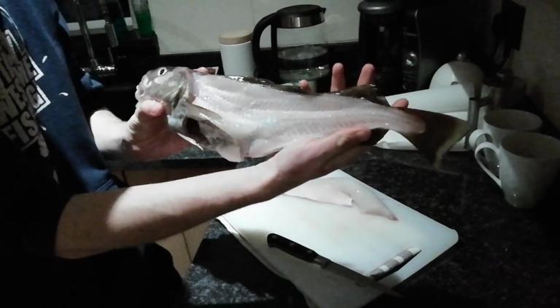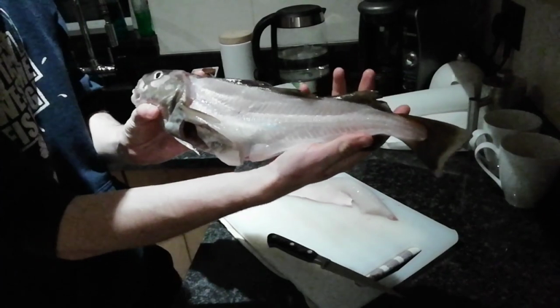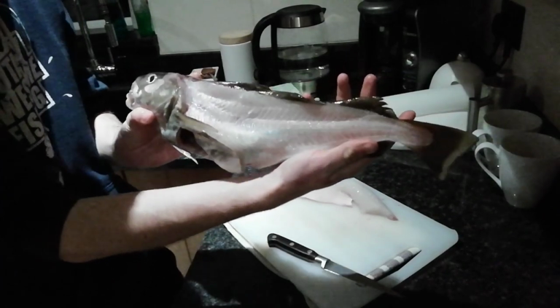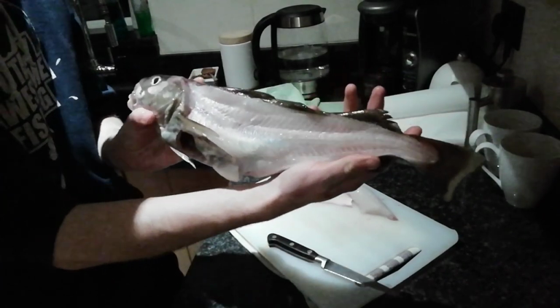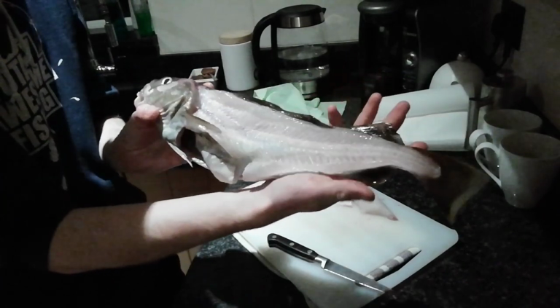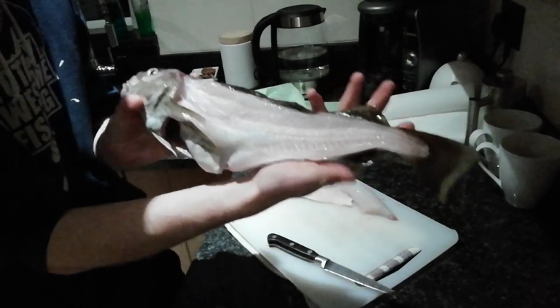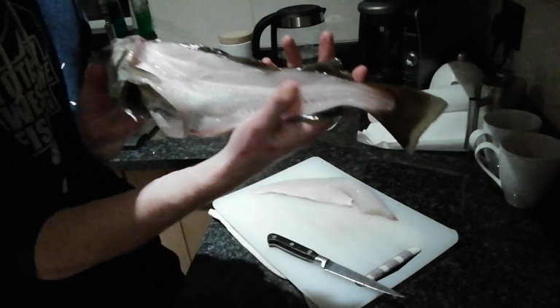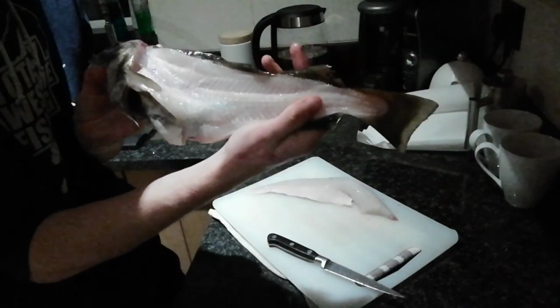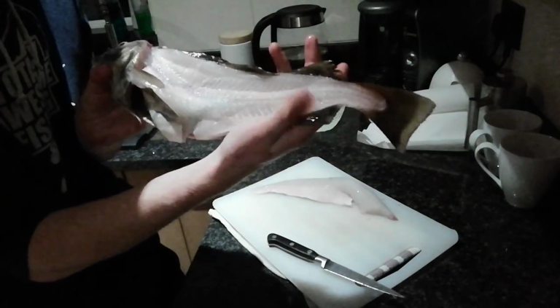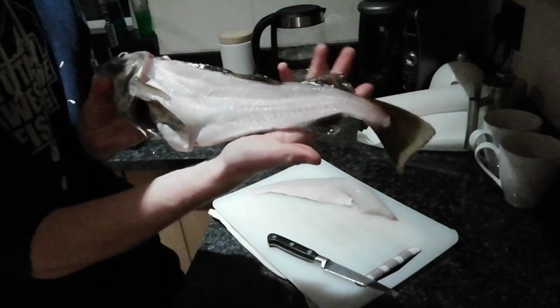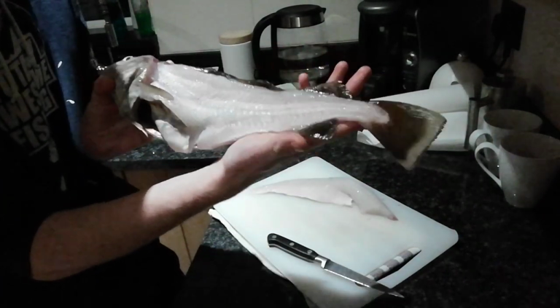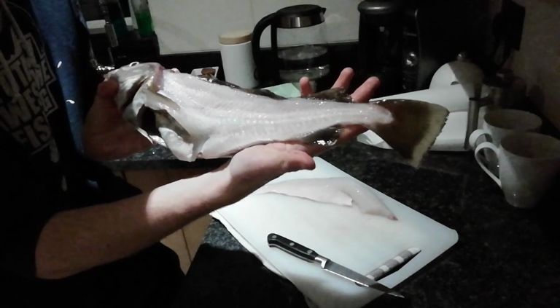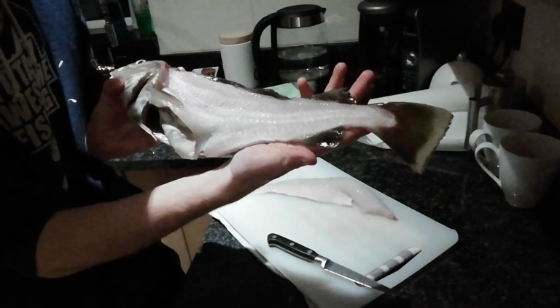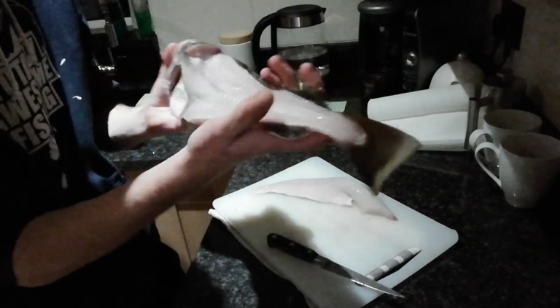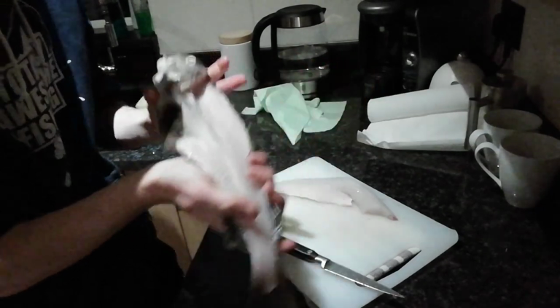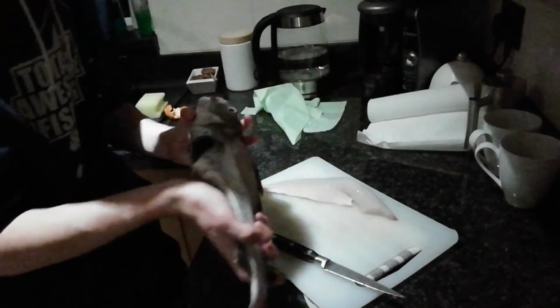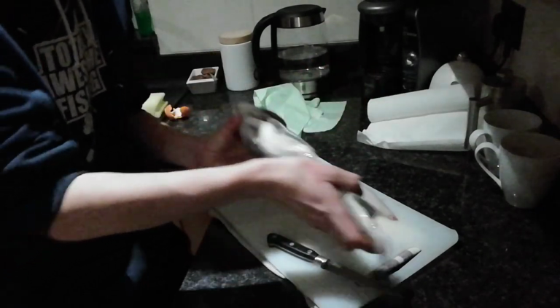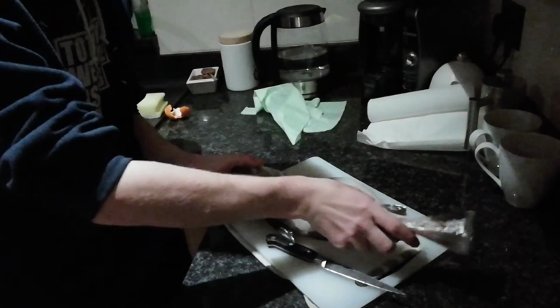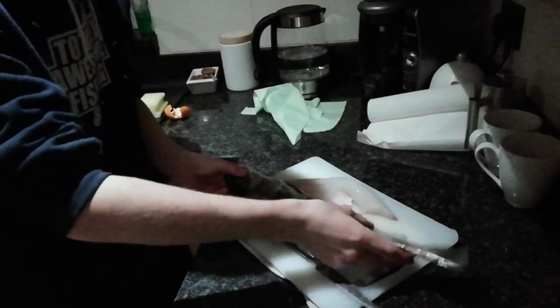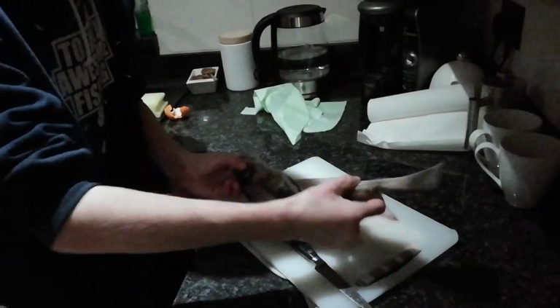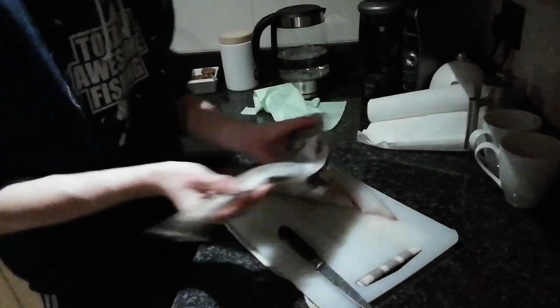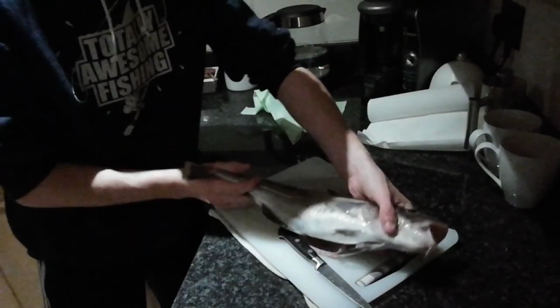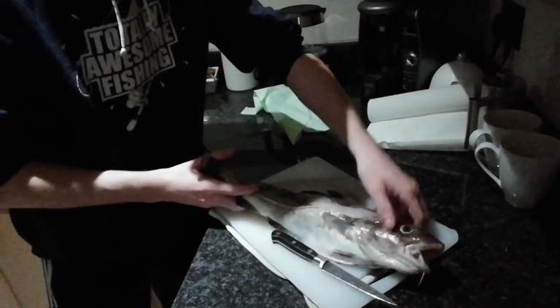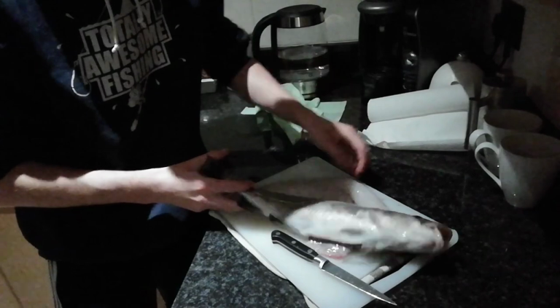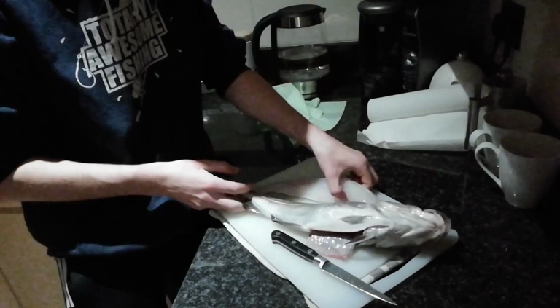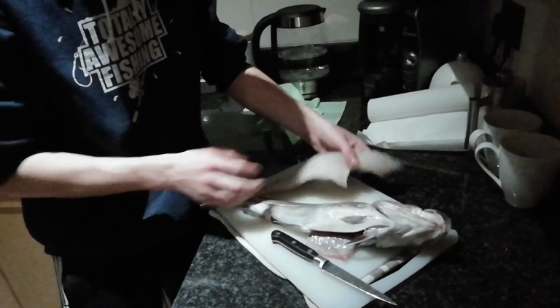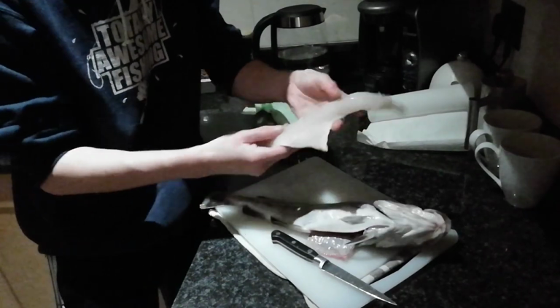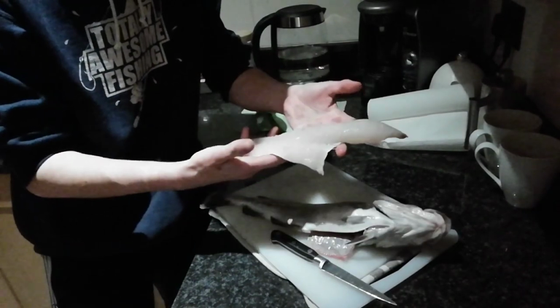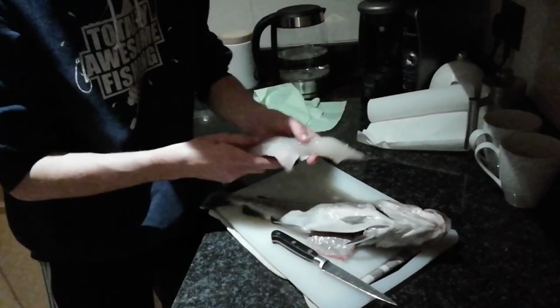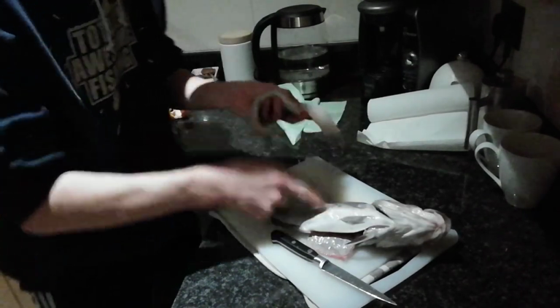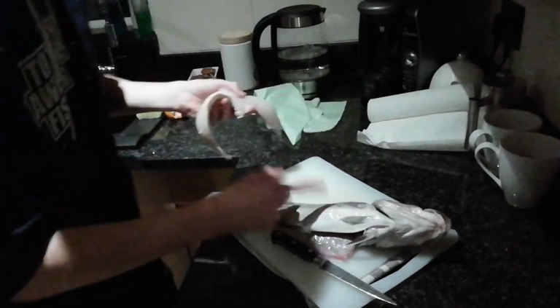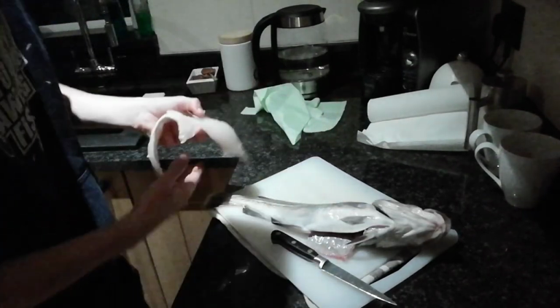There we go — that is a pristine cod fillet. There is basically no meat left on it. Look at that fillet — I've gone all along the backbone taking it off. The next side is always the harder bit, so I'll get this fillet in the sink and we'll get the other side done.